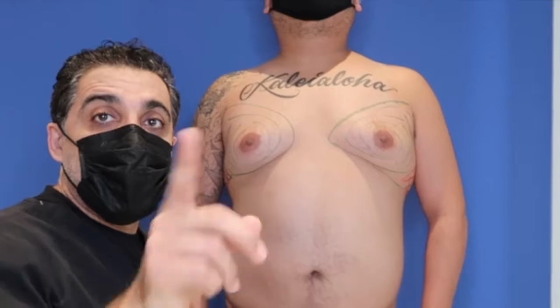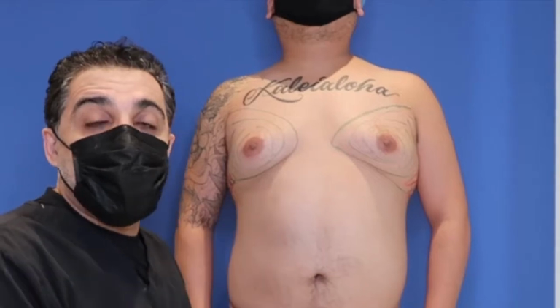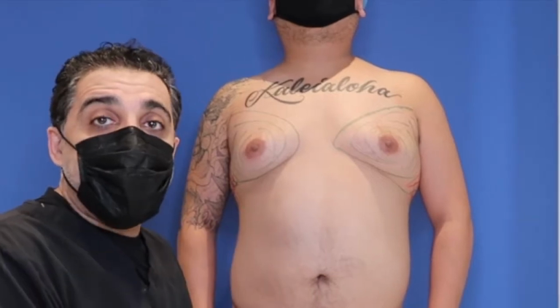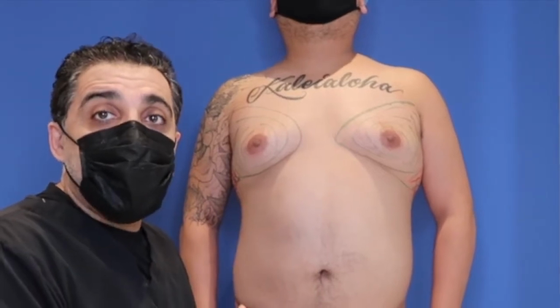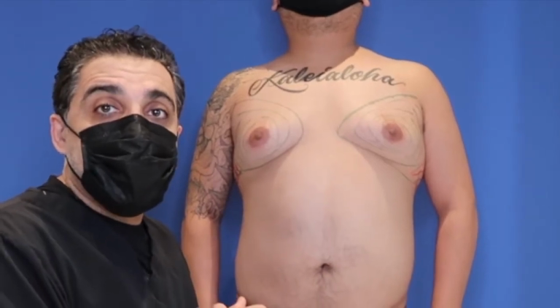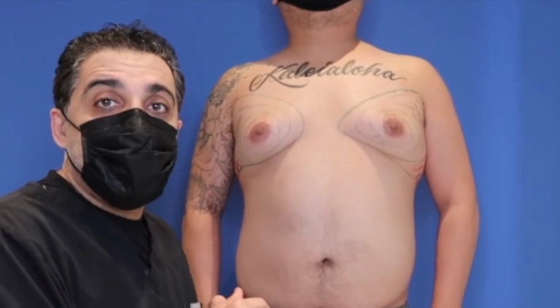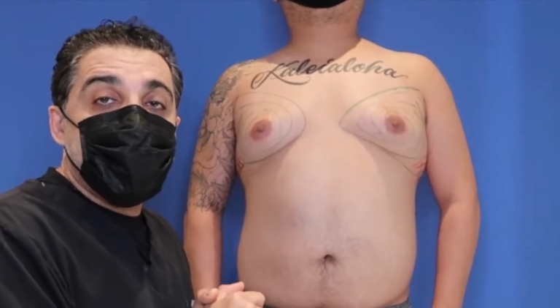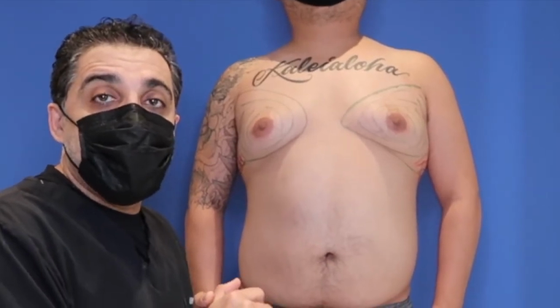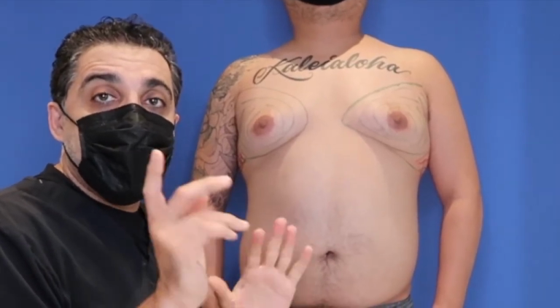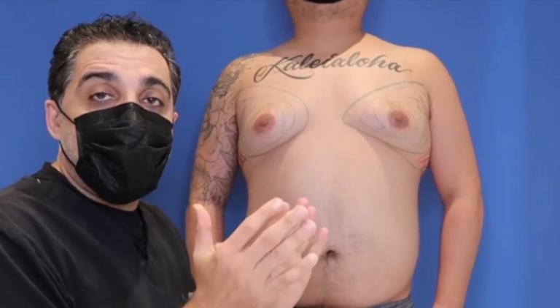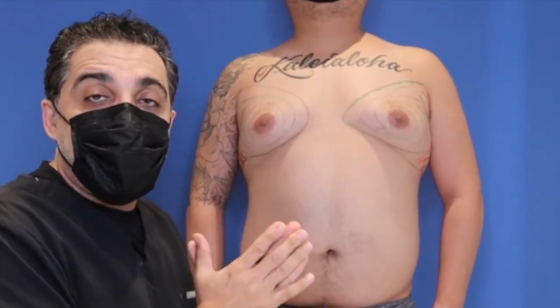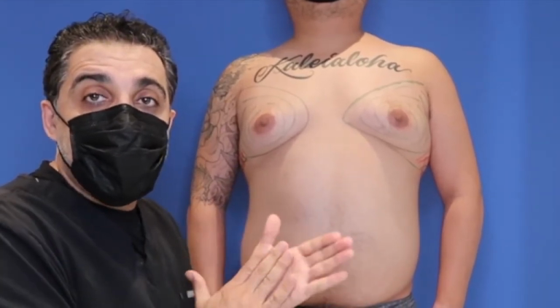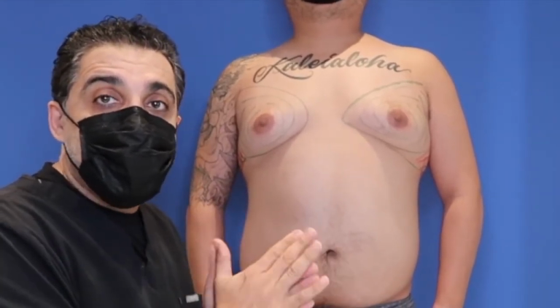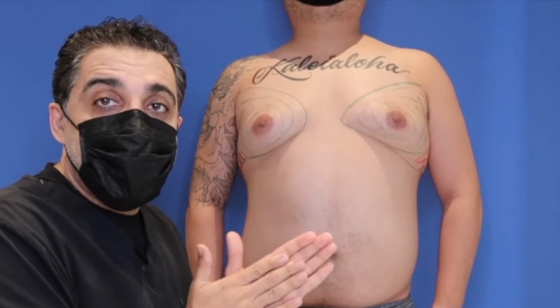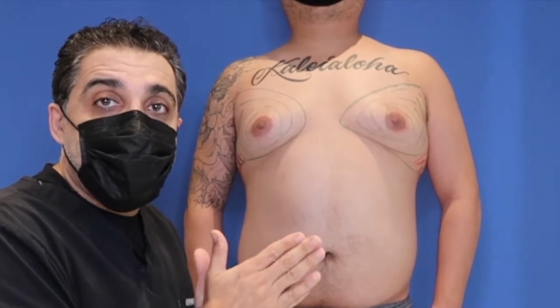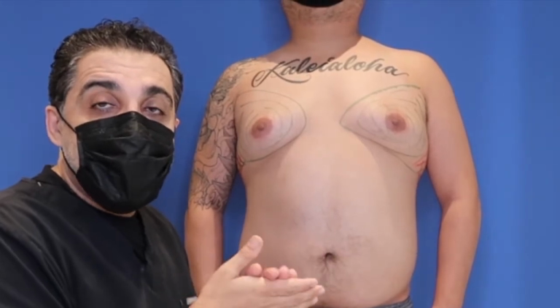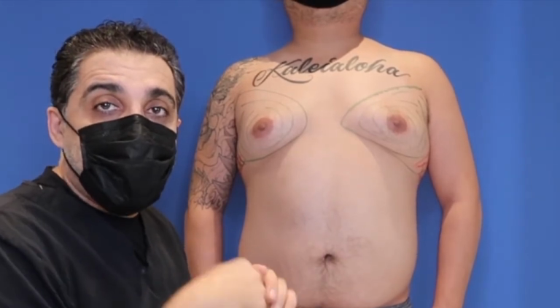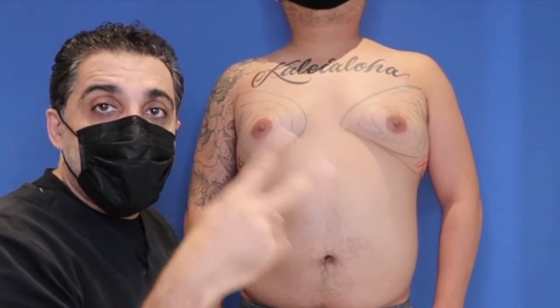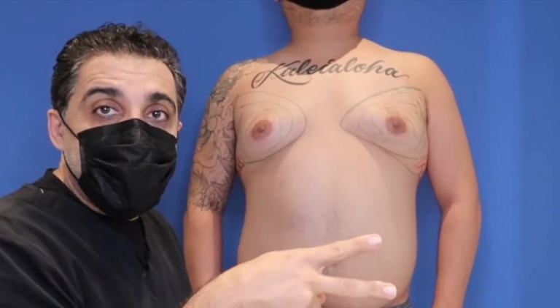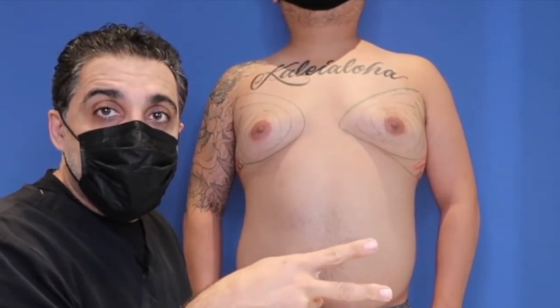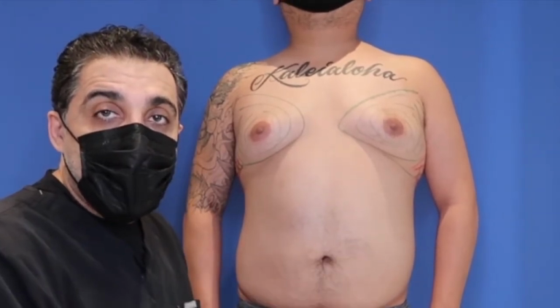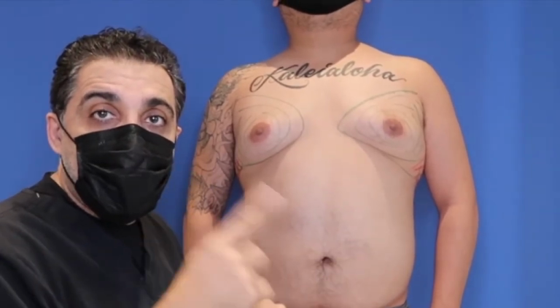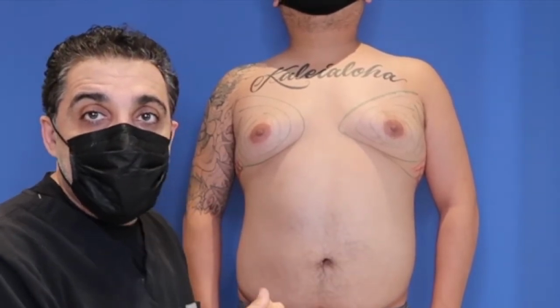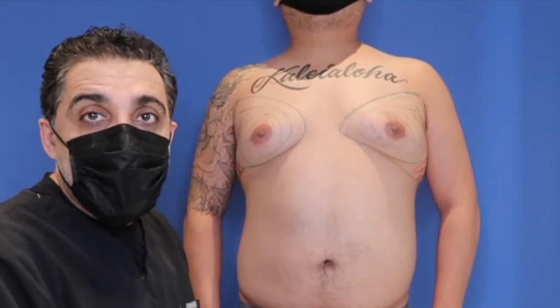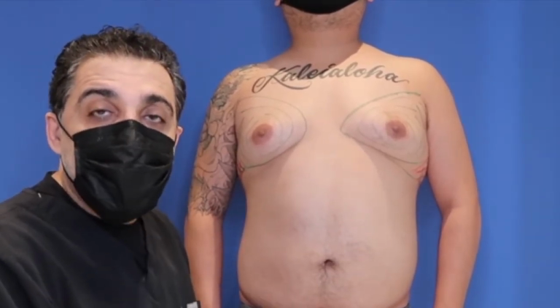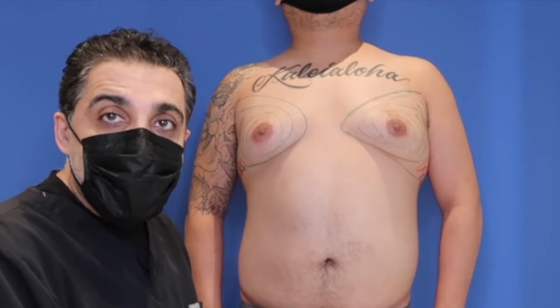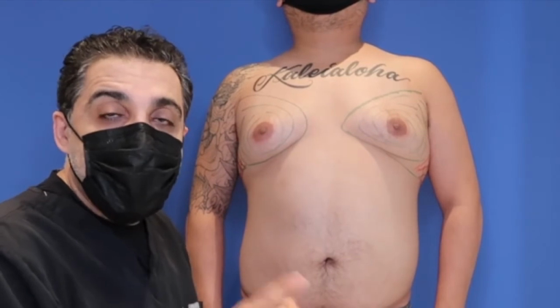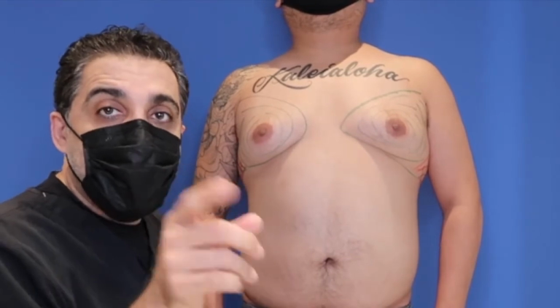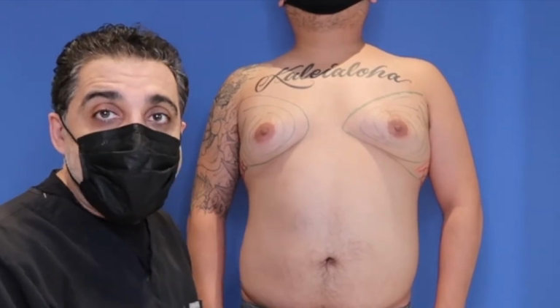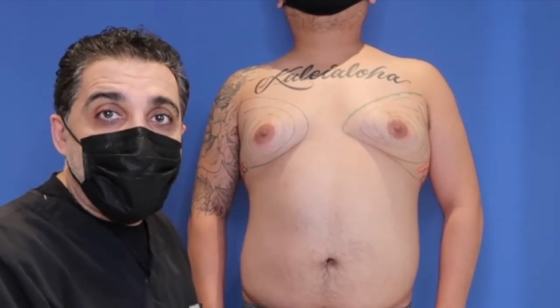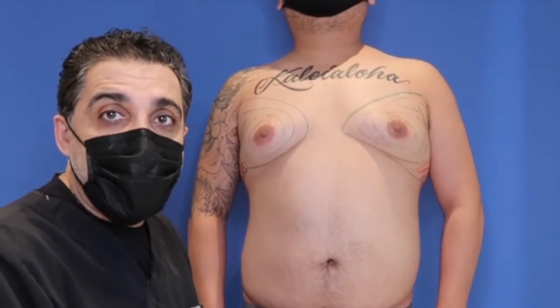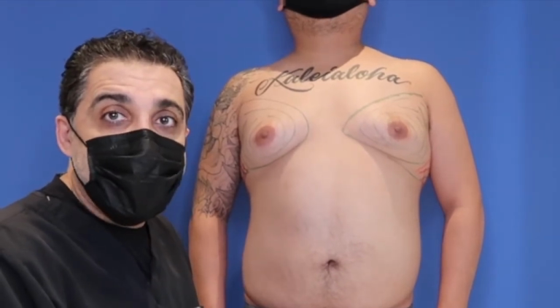Good morning everyone, Dr. Saul in Beverly Hills. We have this fine young gentleman here — he's tired of wearing two shirts. He wants to go shirtless and we're going to make it happen for him today.